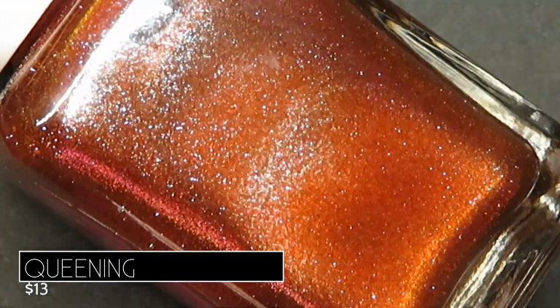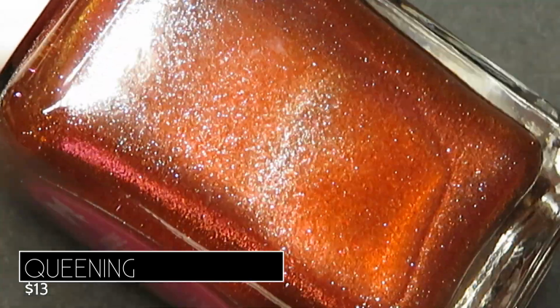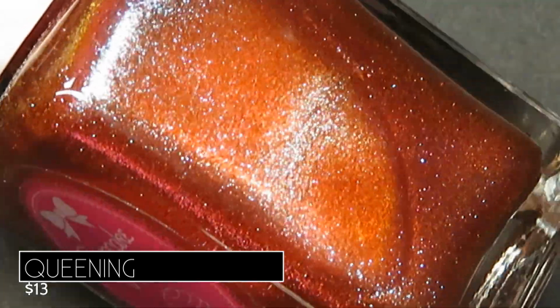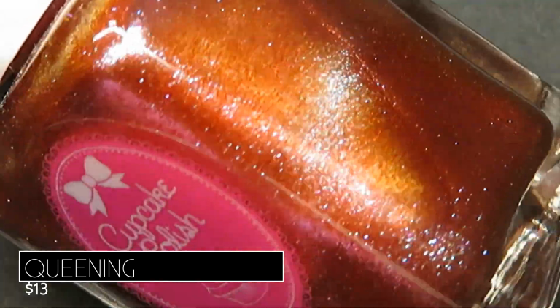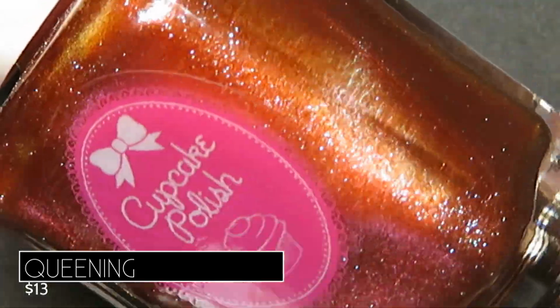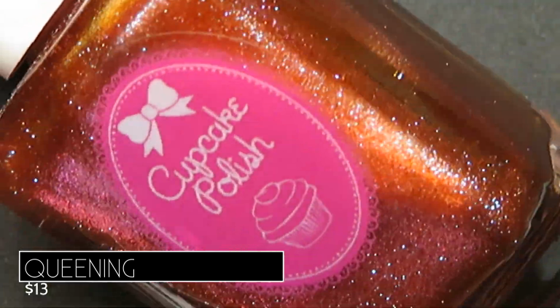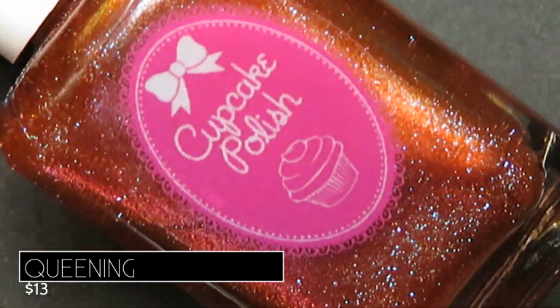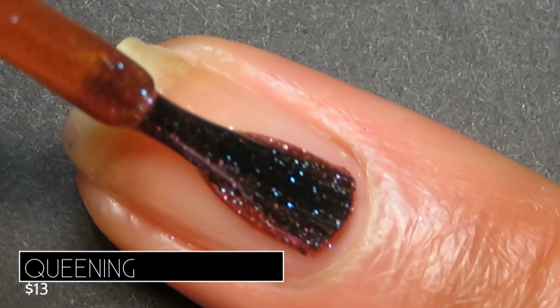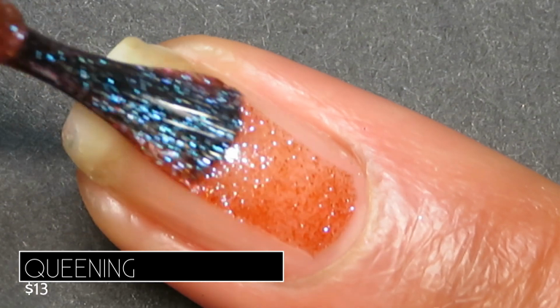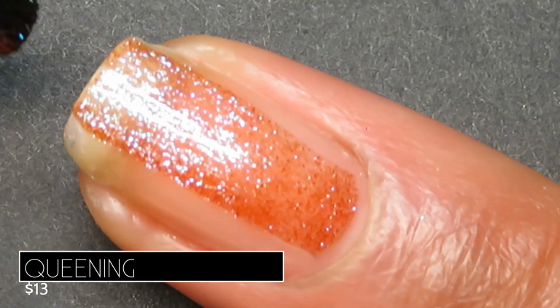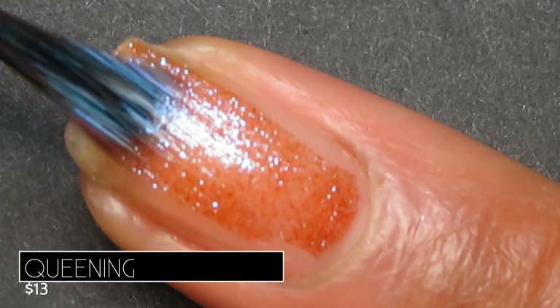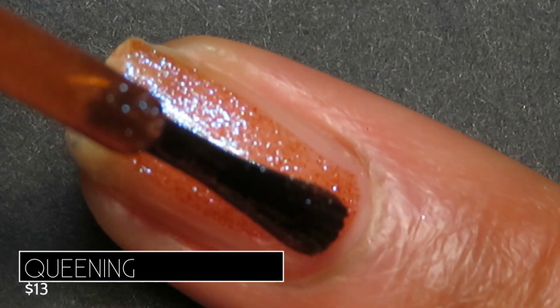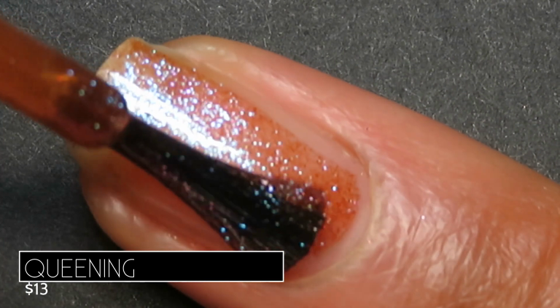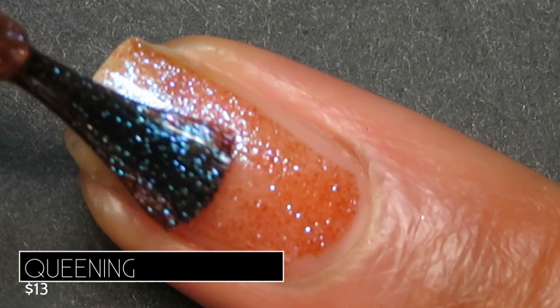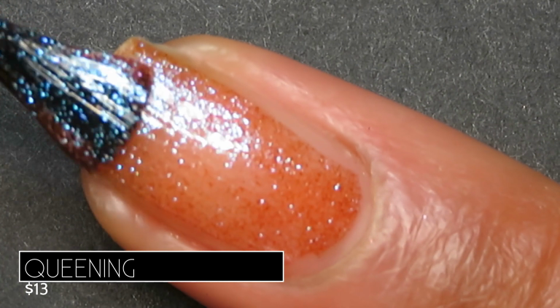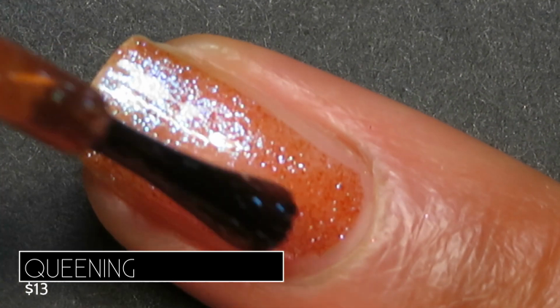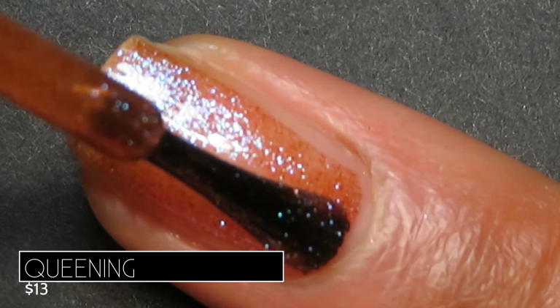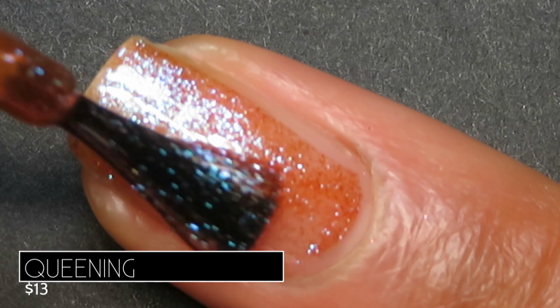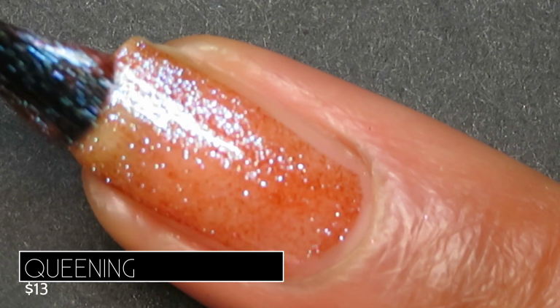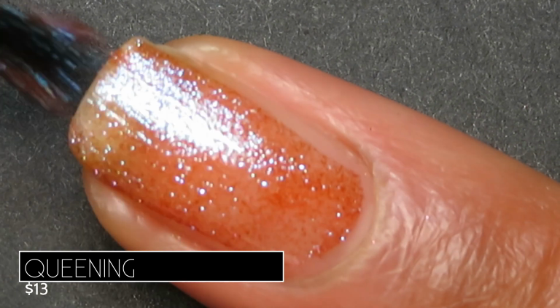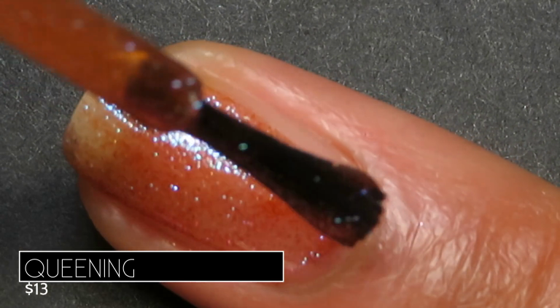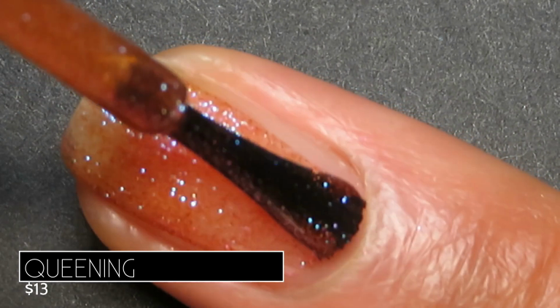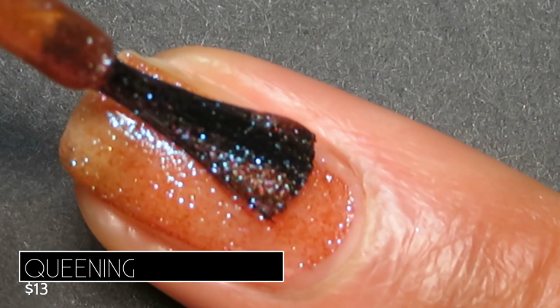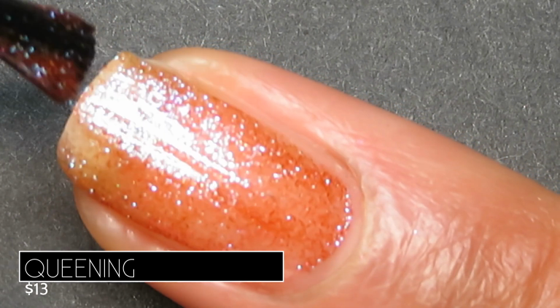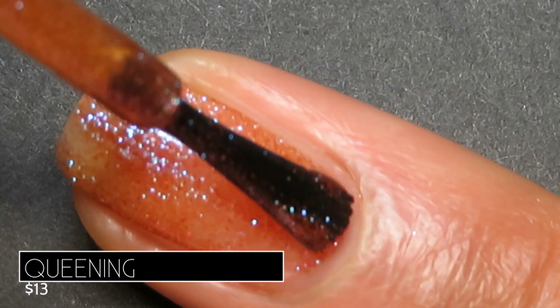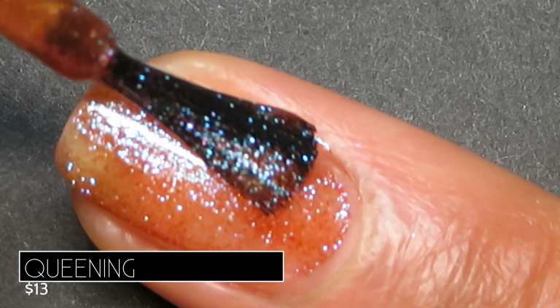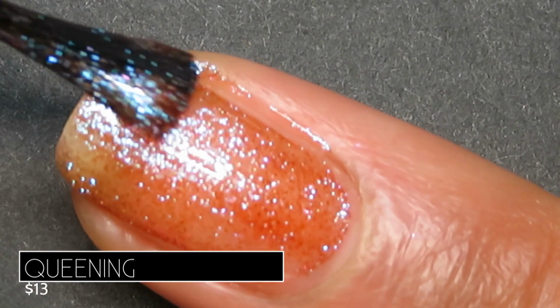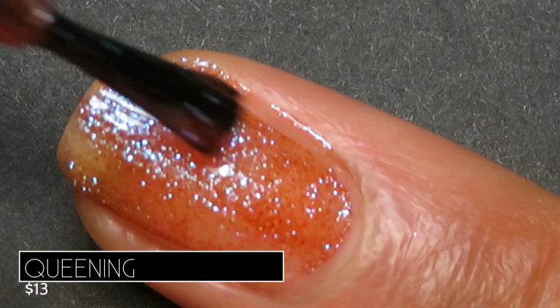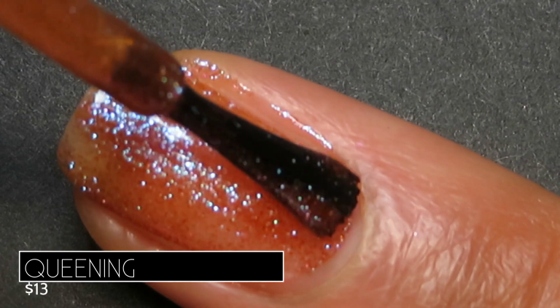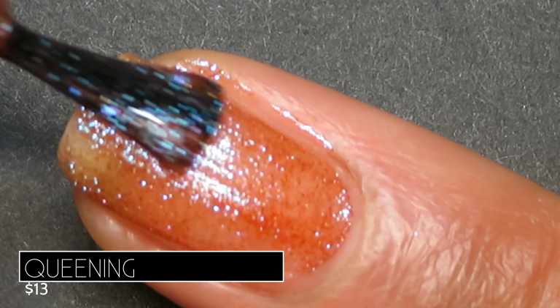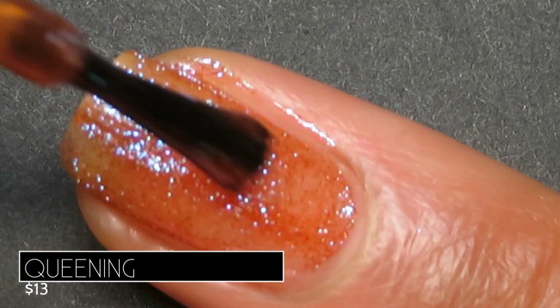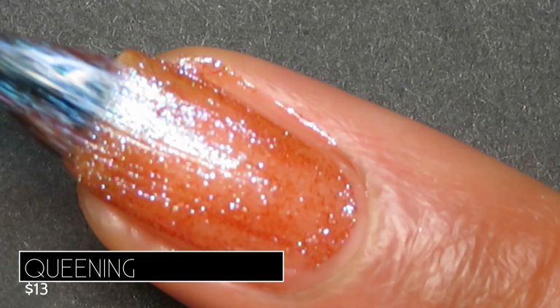It's just so transformative — it looks different in every lighting situation. In bright lighting it reads like a rusty orange color, but it shifts so easily to a beautiful pink, and then you can see the gorgeous shifting shimmer throughout.